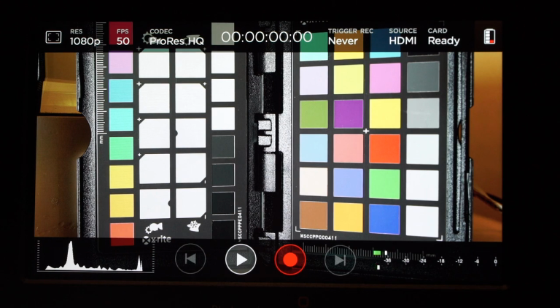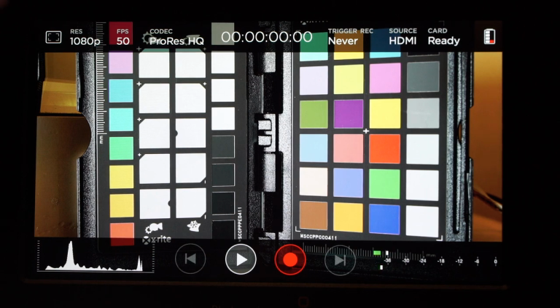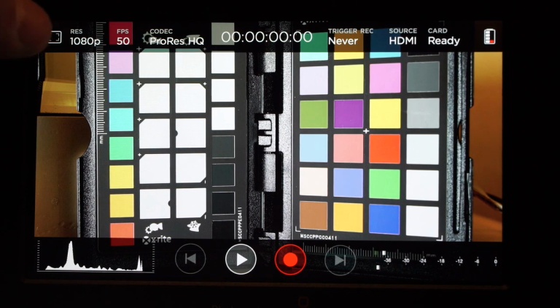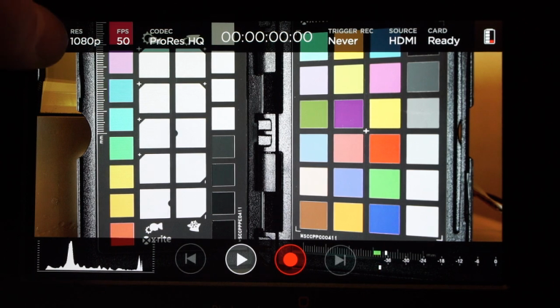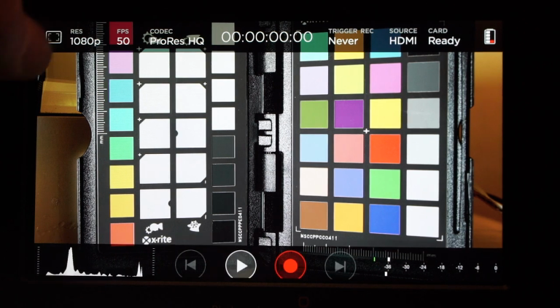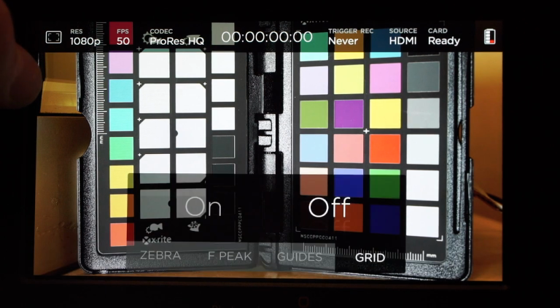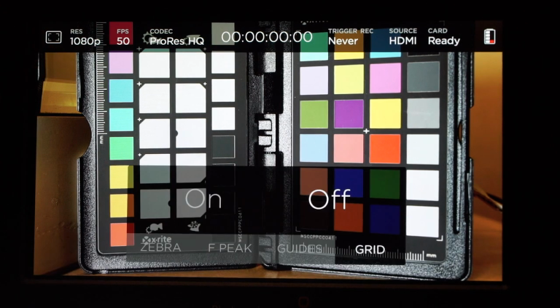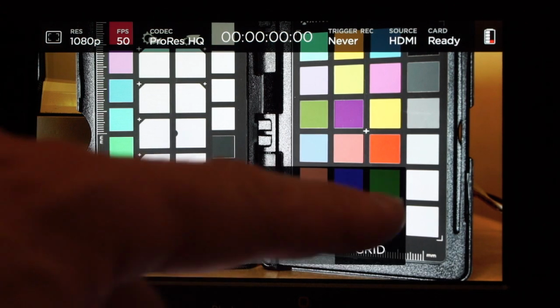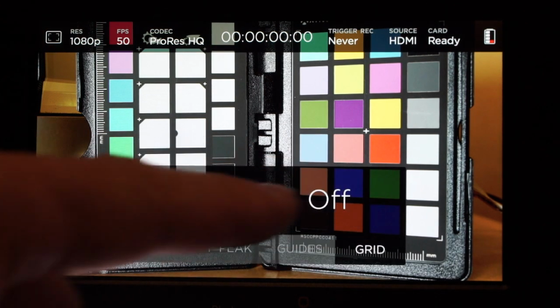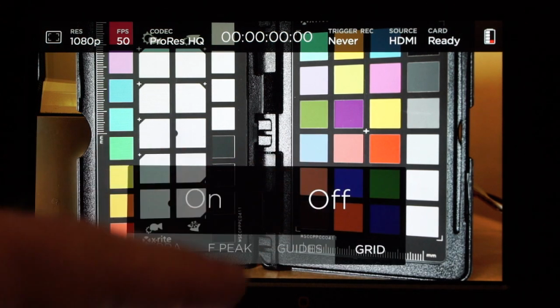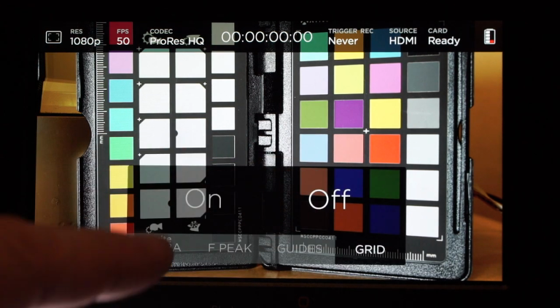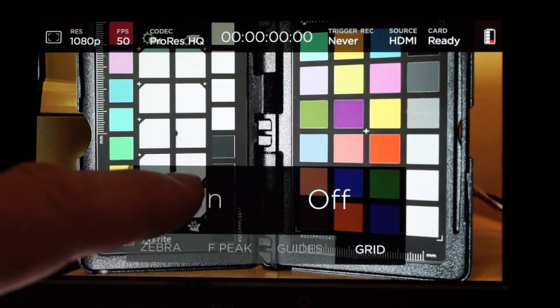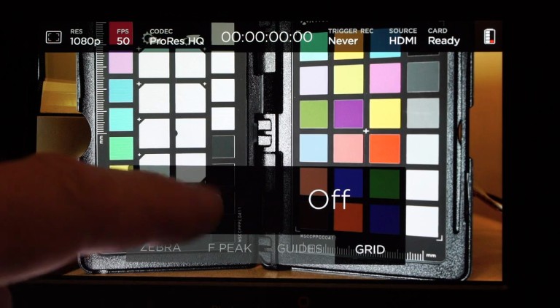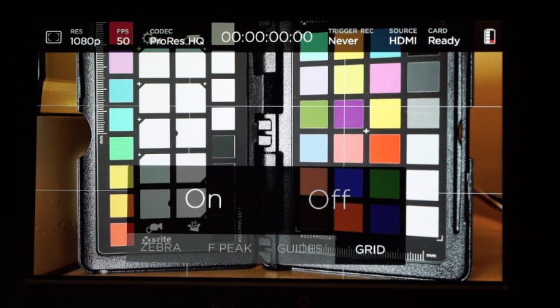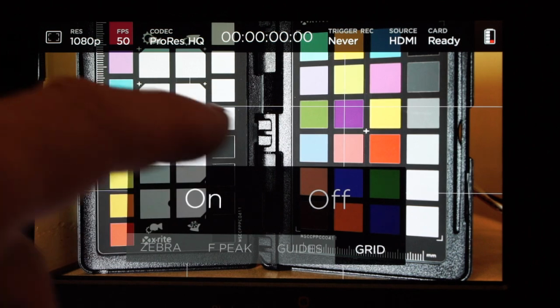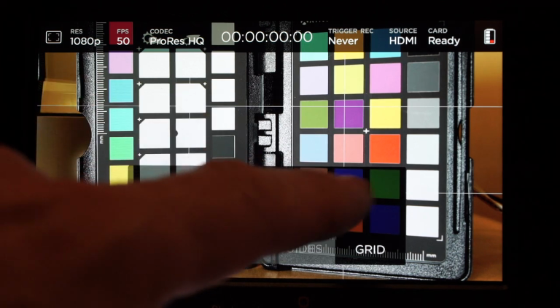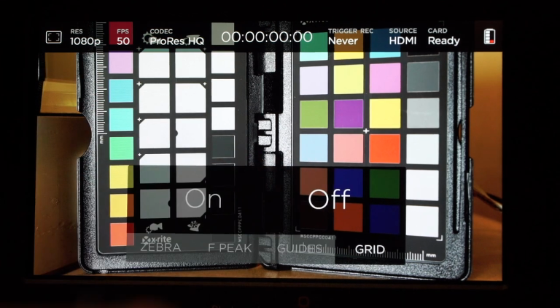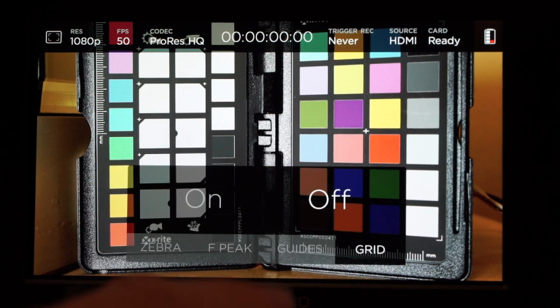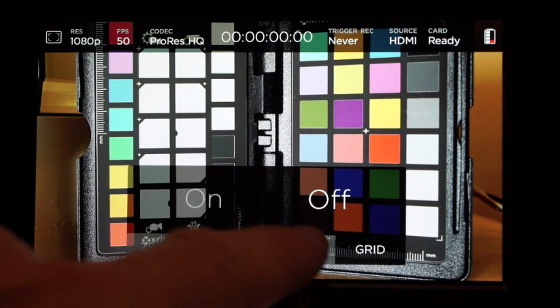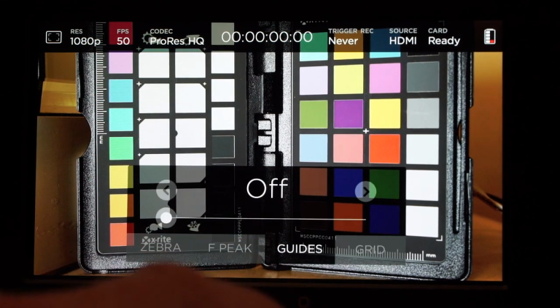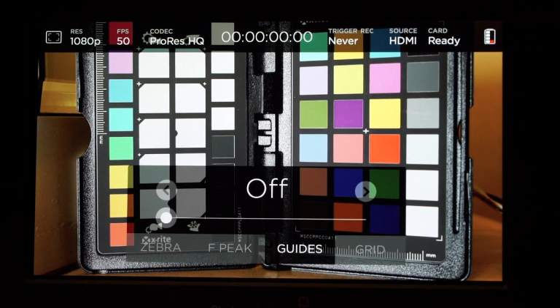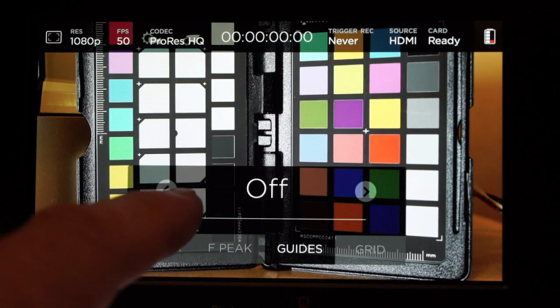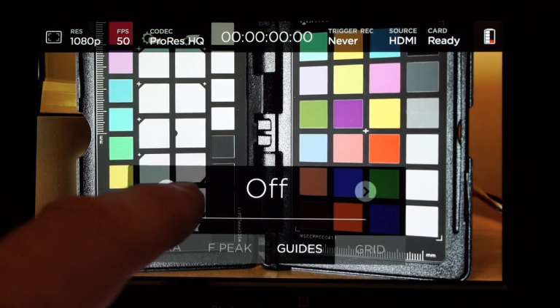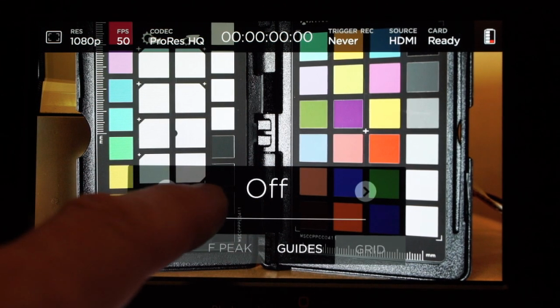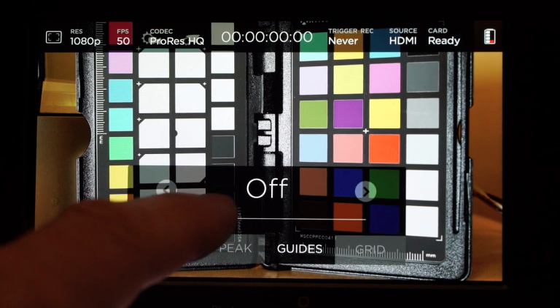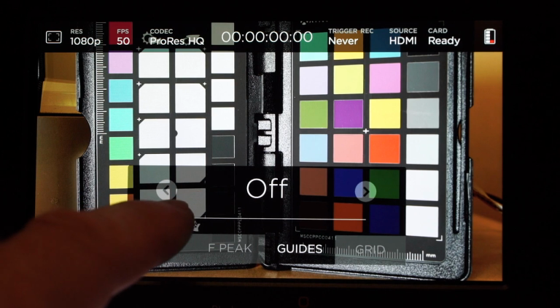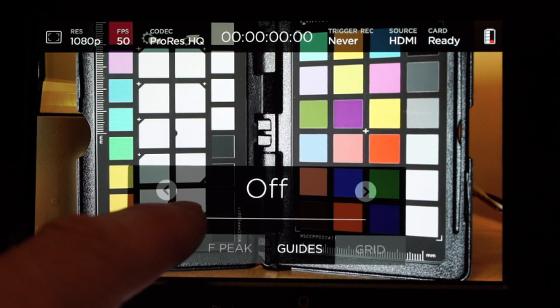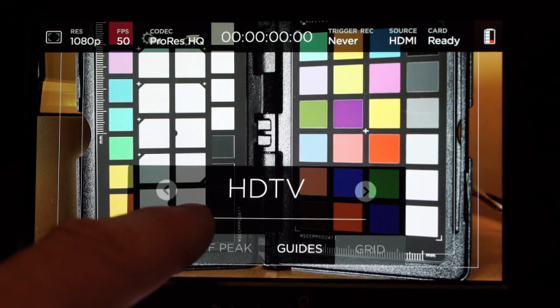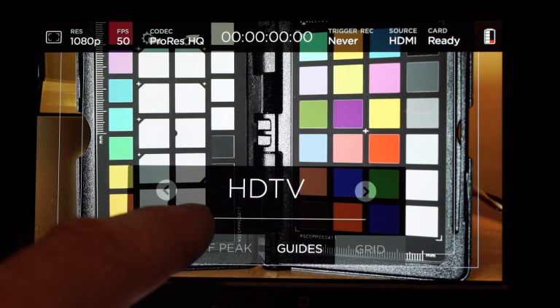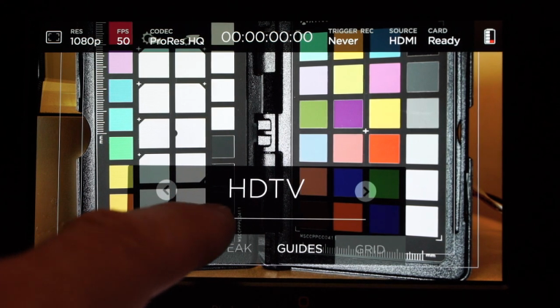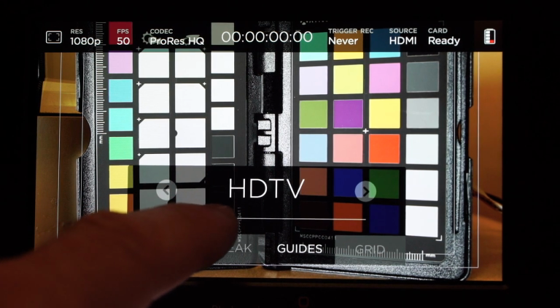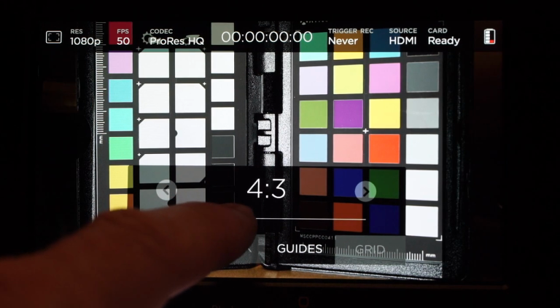By pressing at the top of the screen you can bring up several Video Assist functions. There is a grid pattern and there are also some frame guides, so you can go between 4x3, 16x9, 2.35:1, and so on.